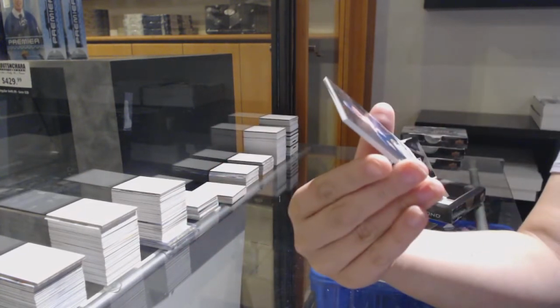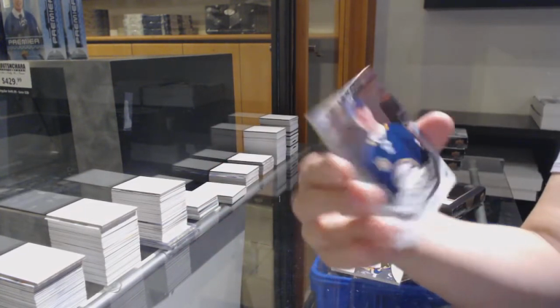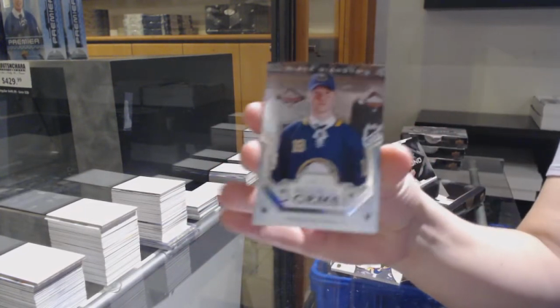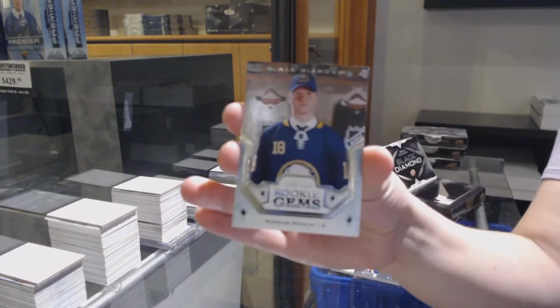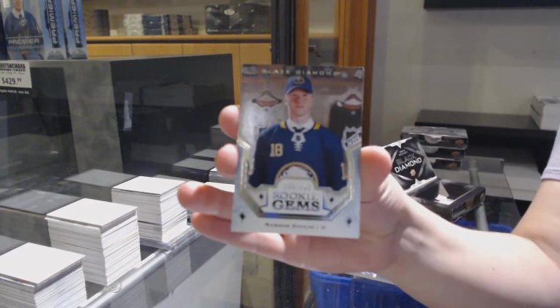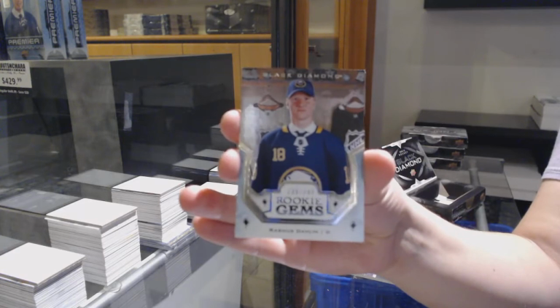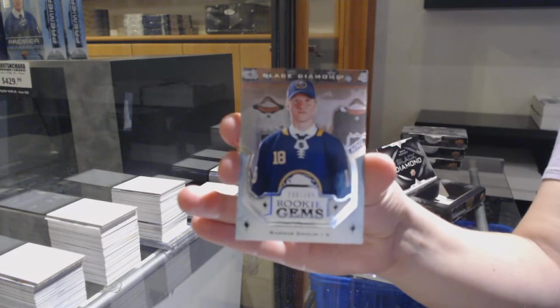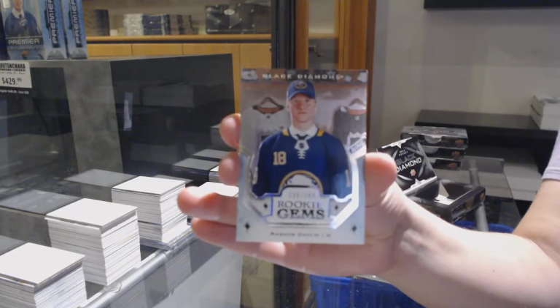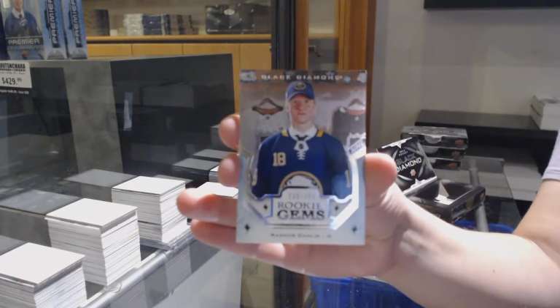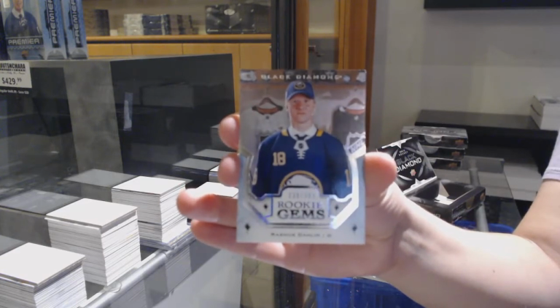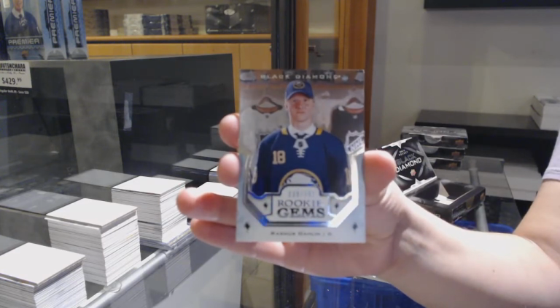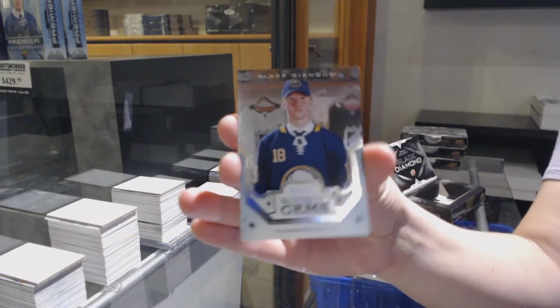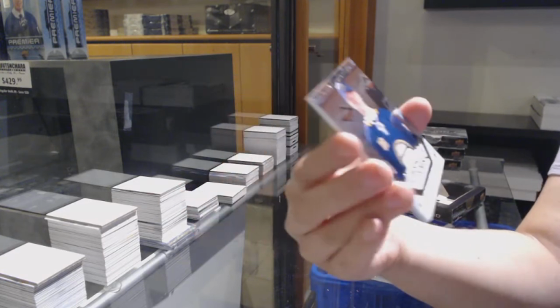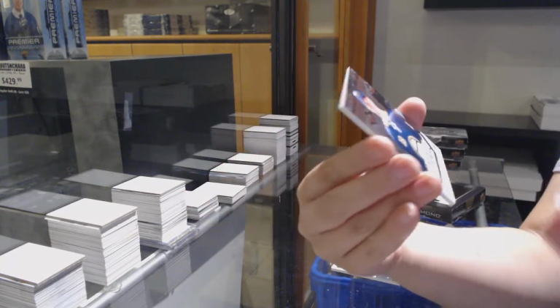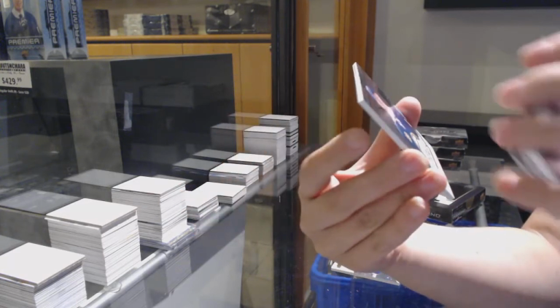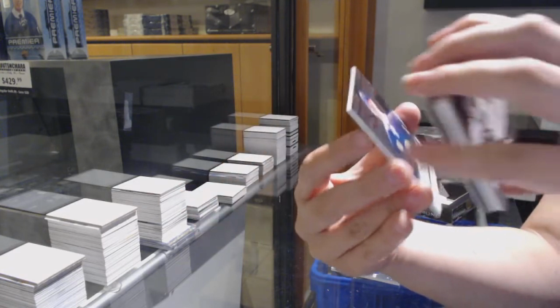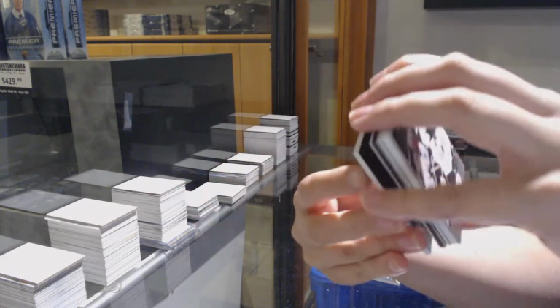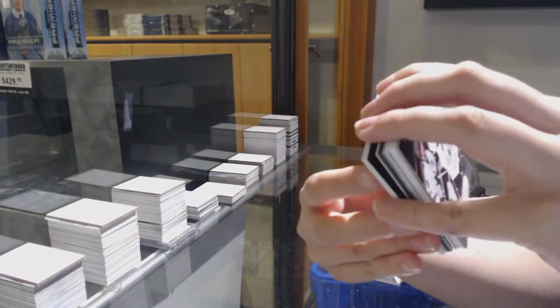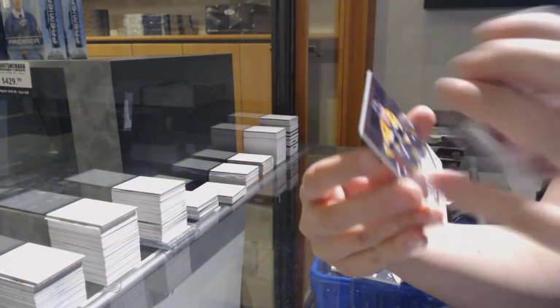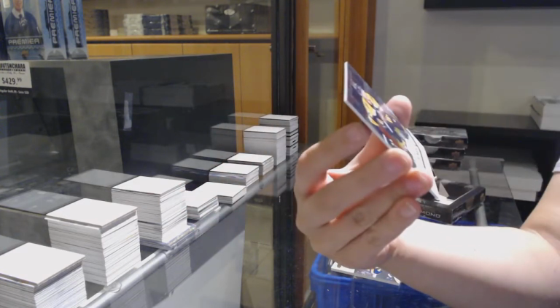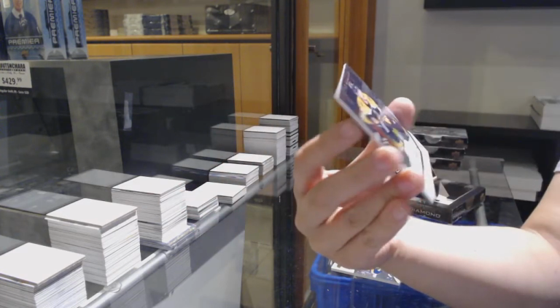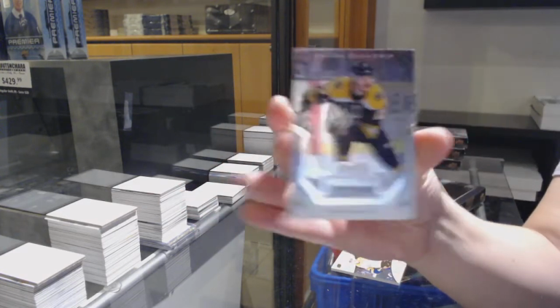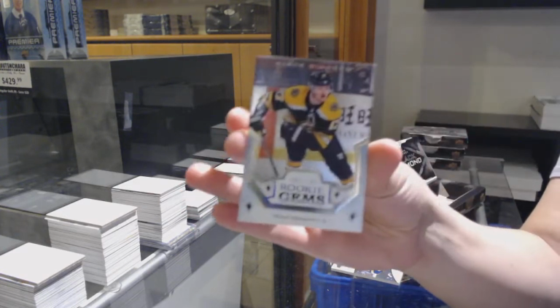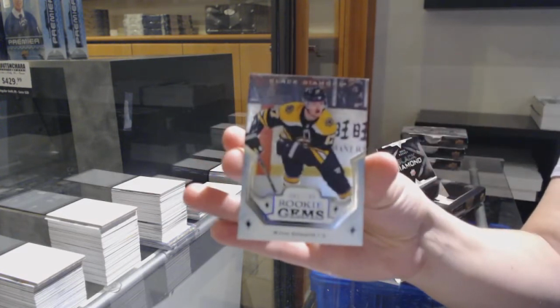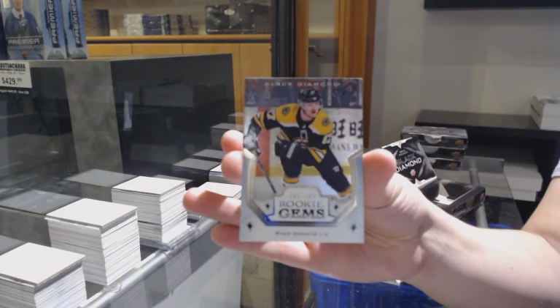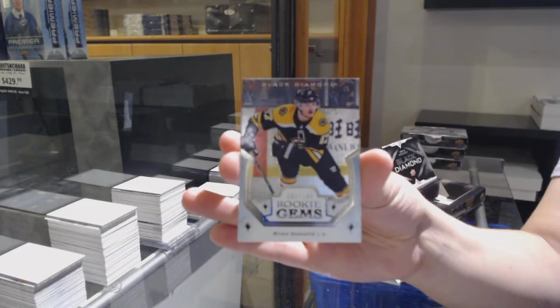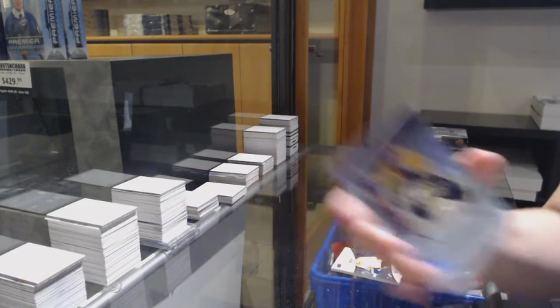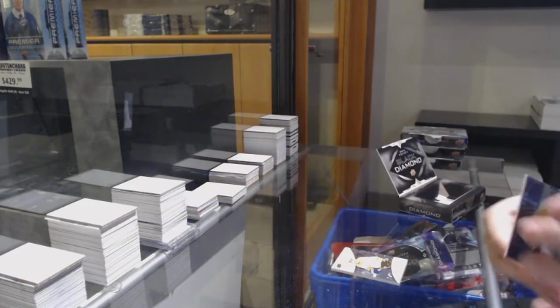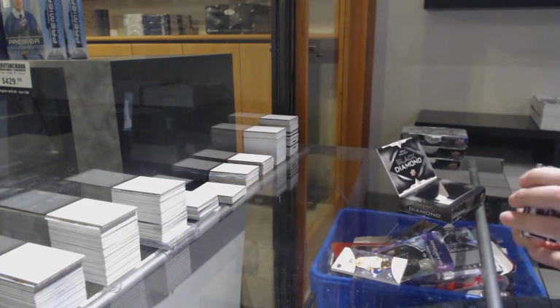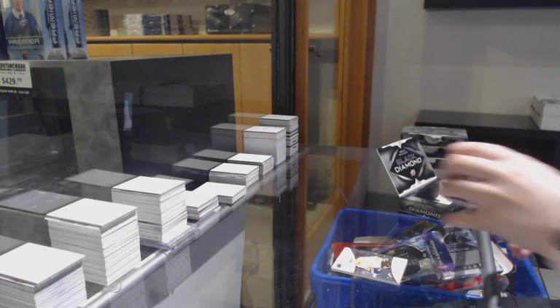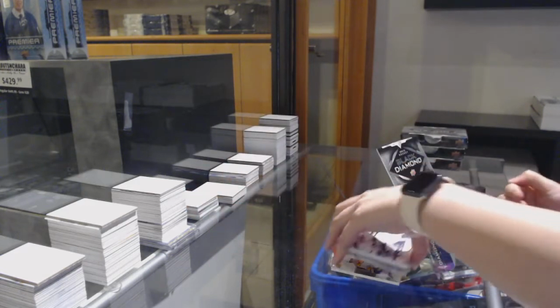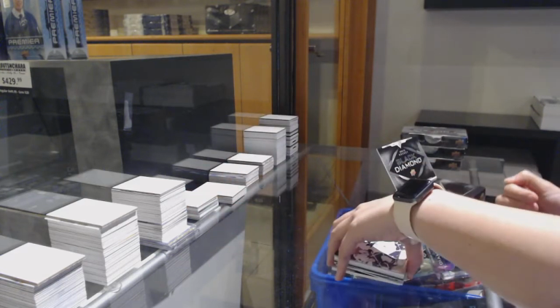Rookie gems number to 399 for Buffalo, Rasmus Dahlien. And Ryan Donato, number to 399 for Boston.